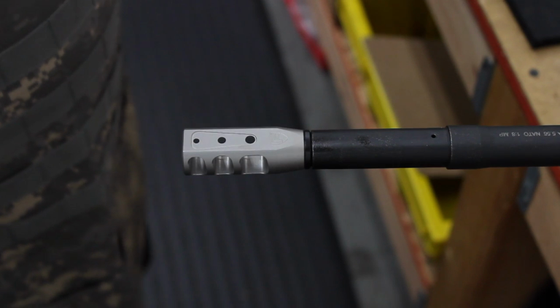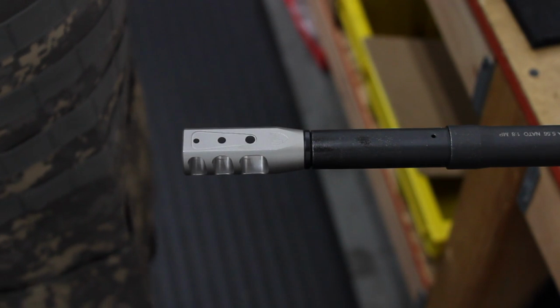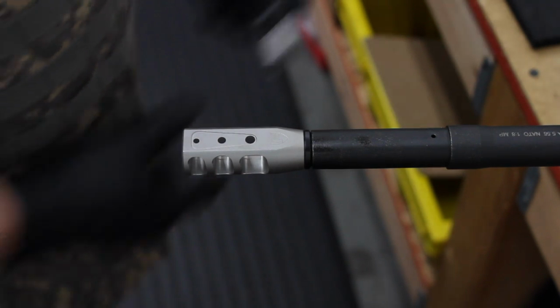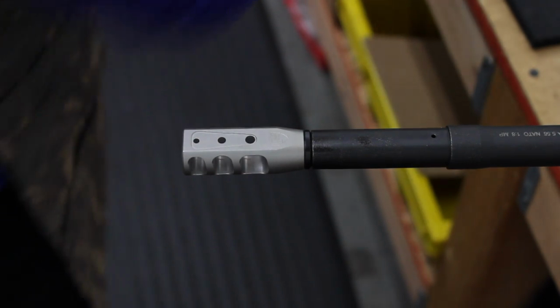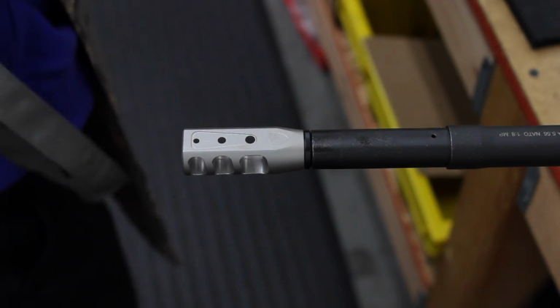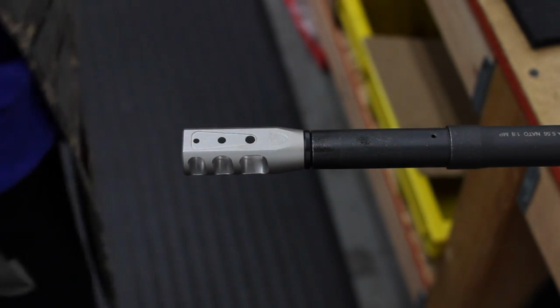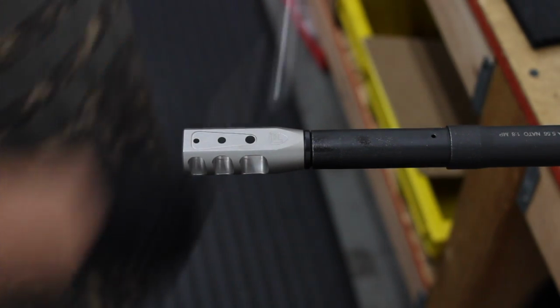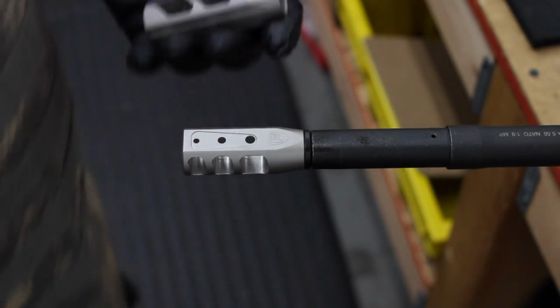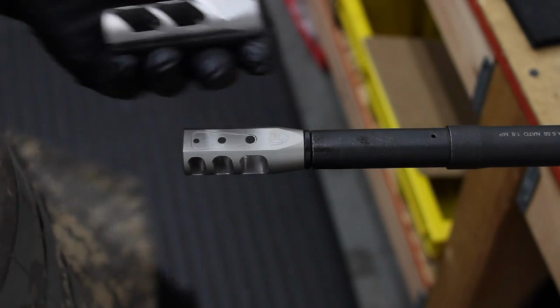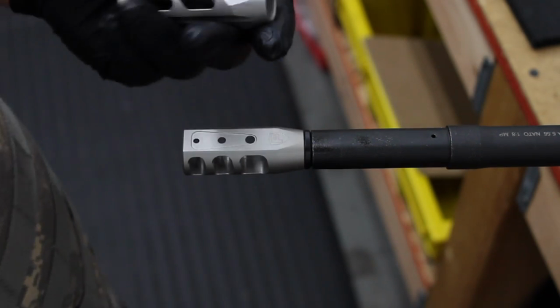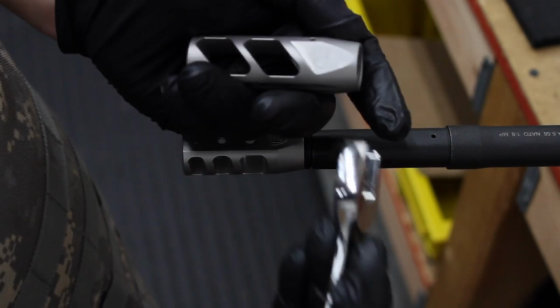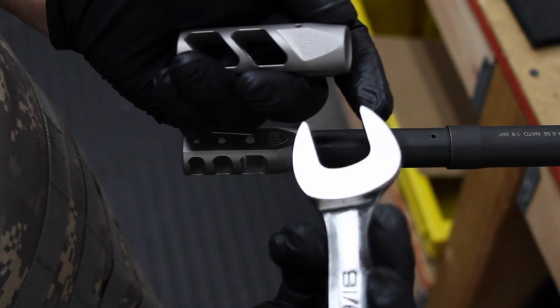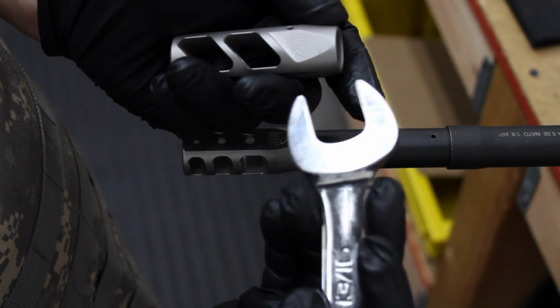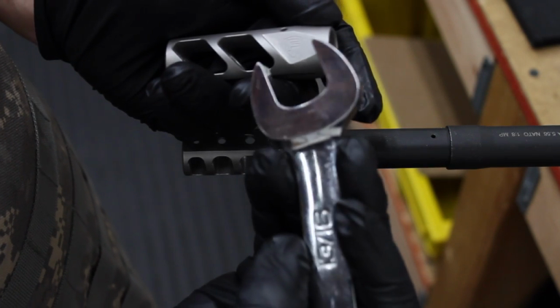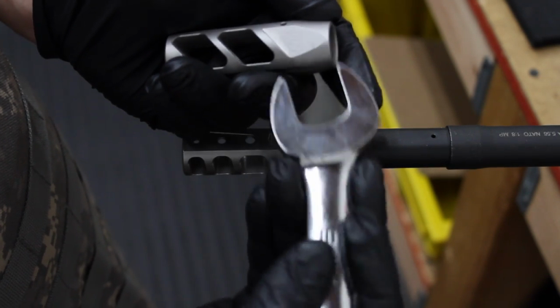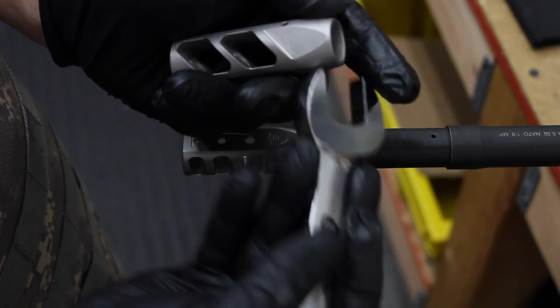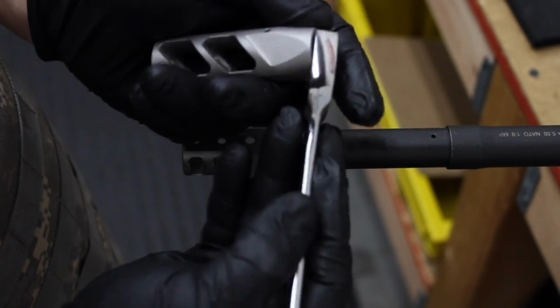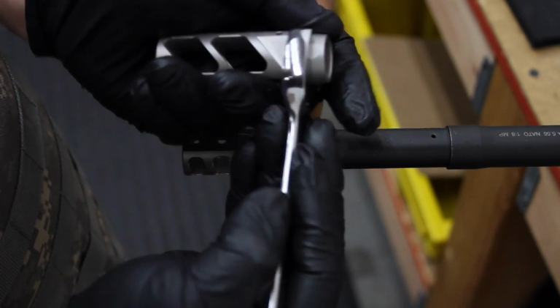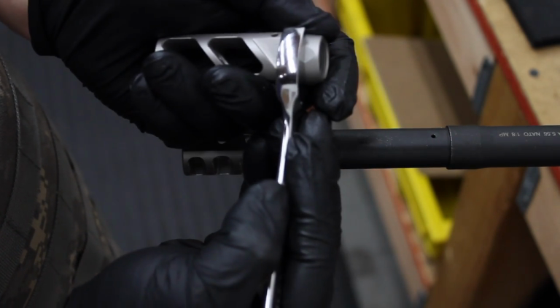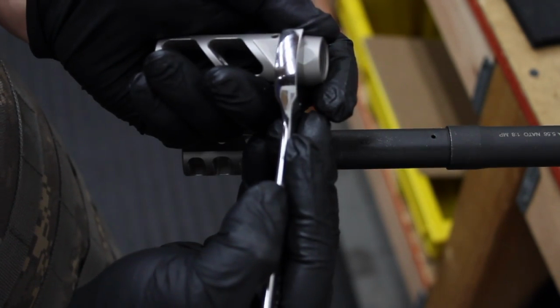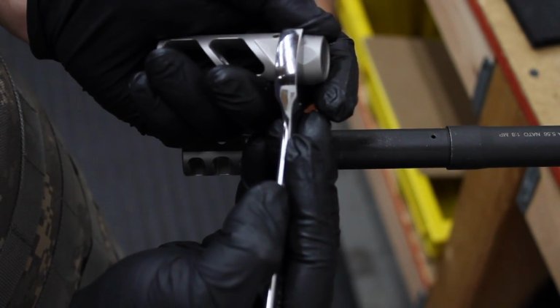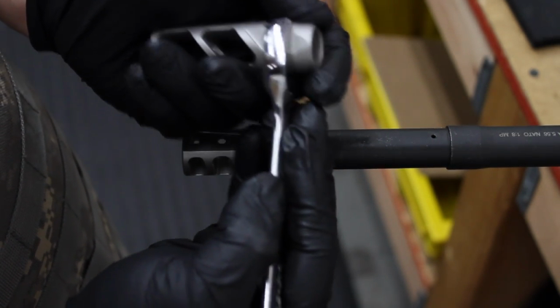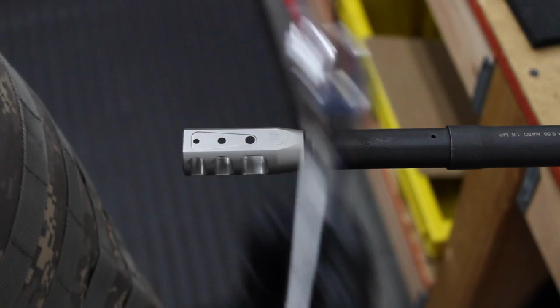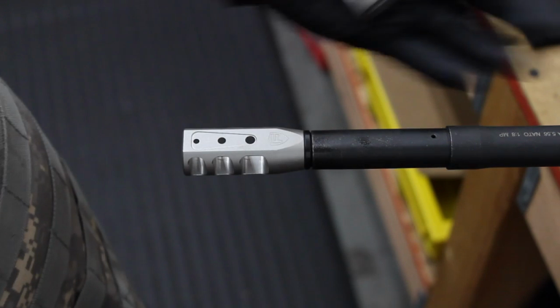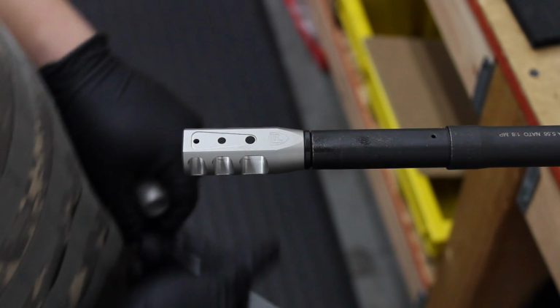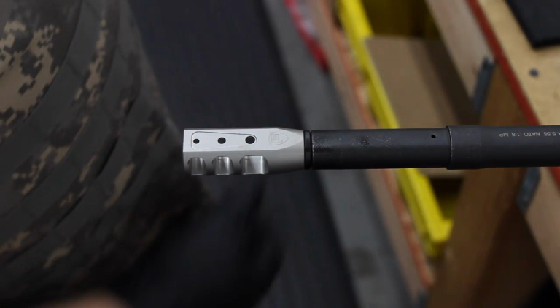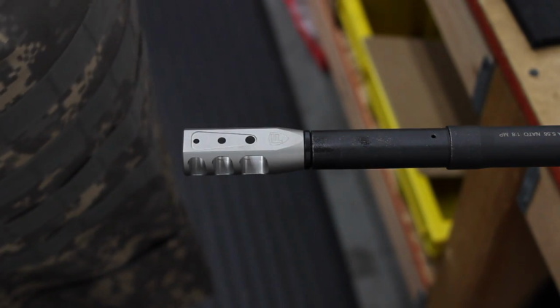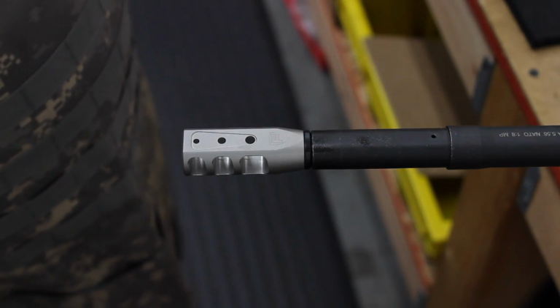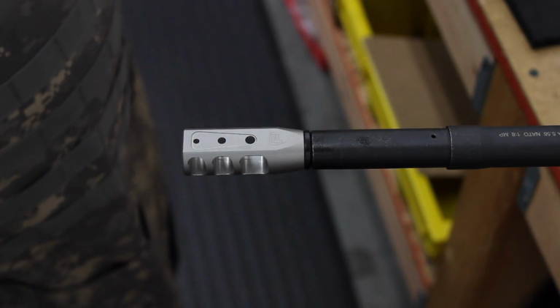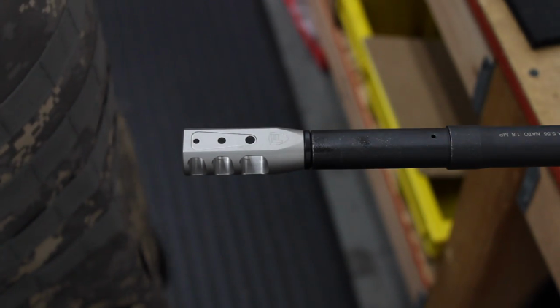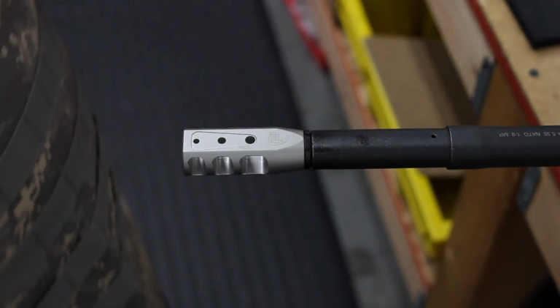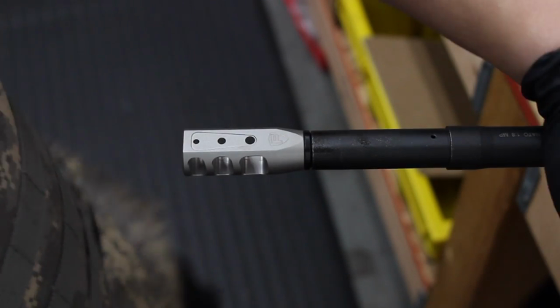For our .308, just remember to place the tool at 13/16ths on the back end, just like that. I don't have the setup for that here, but if you'd like to see that, please comment below.